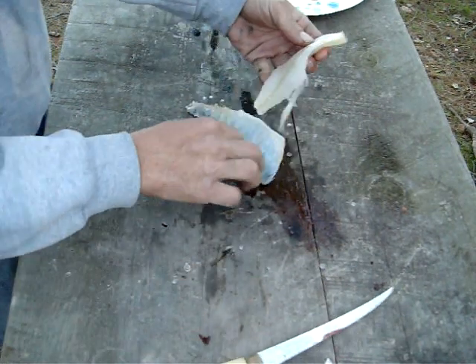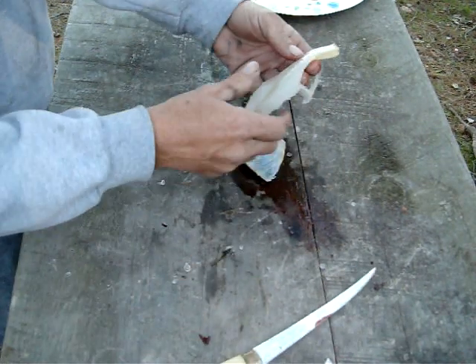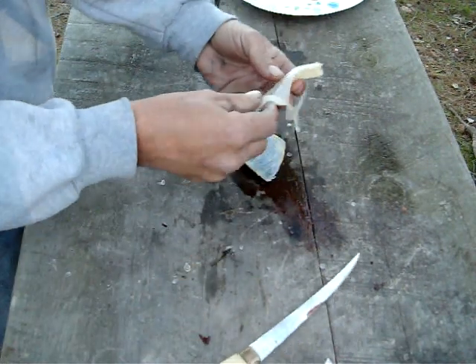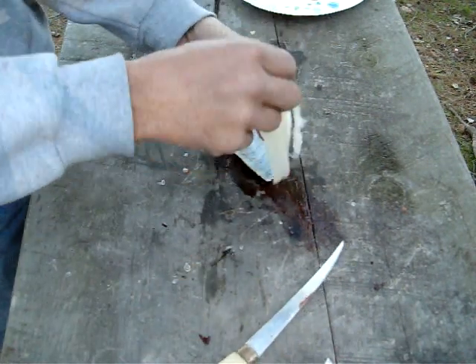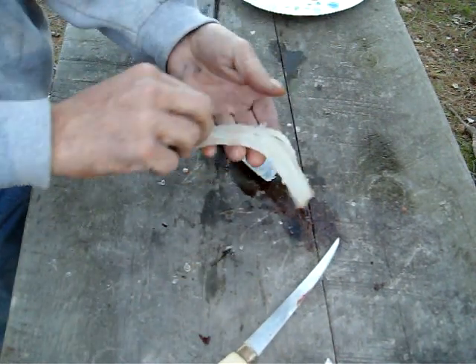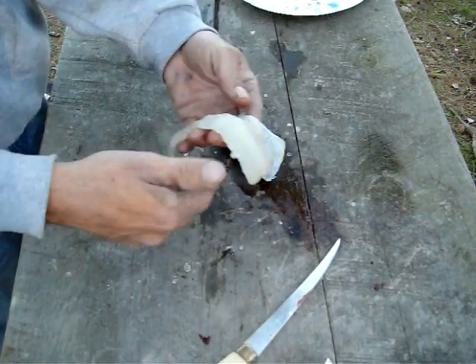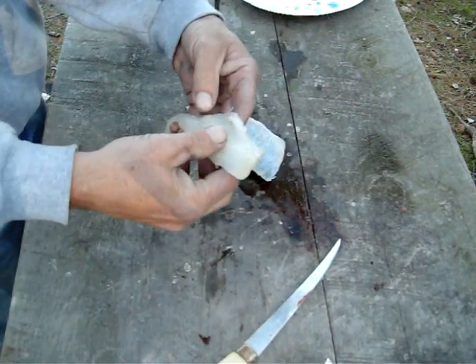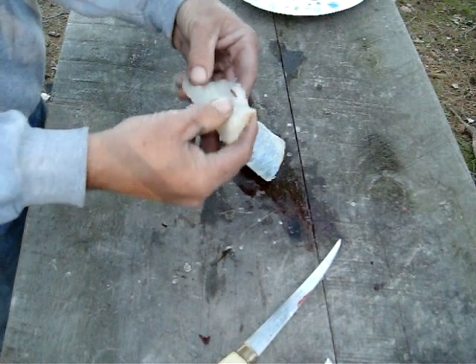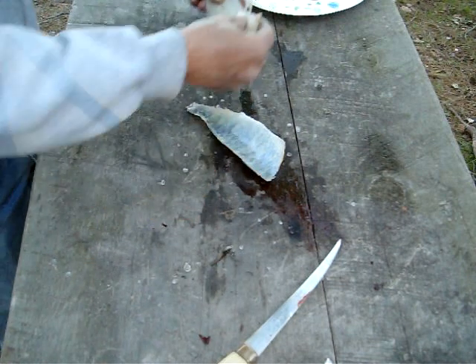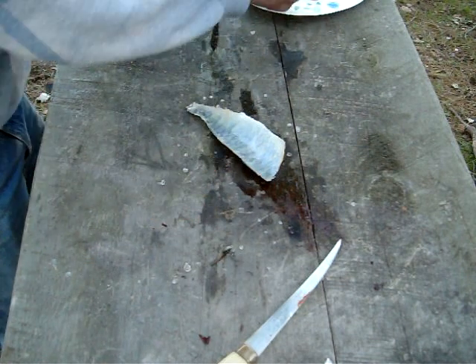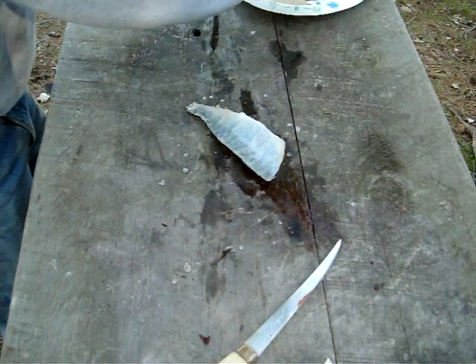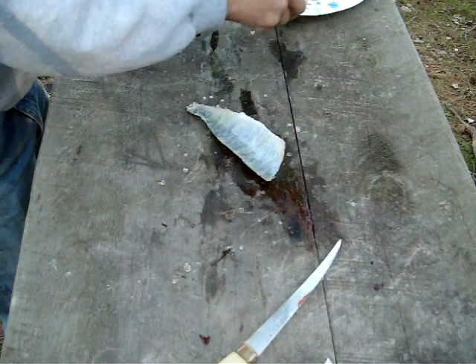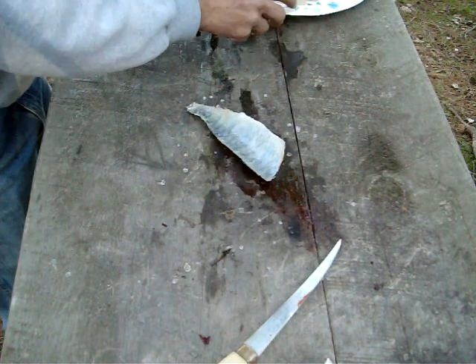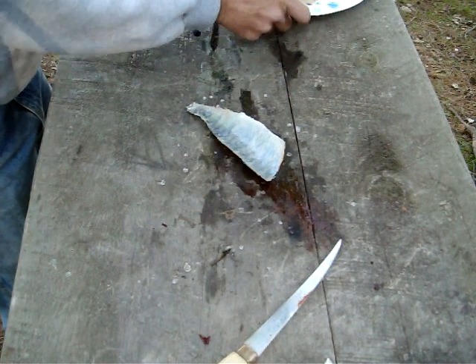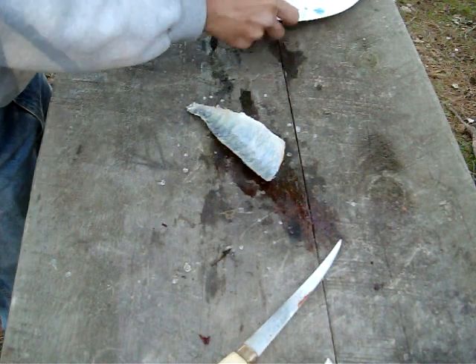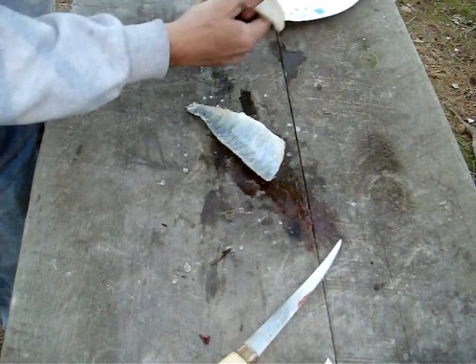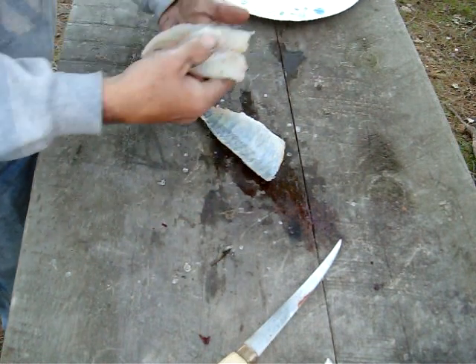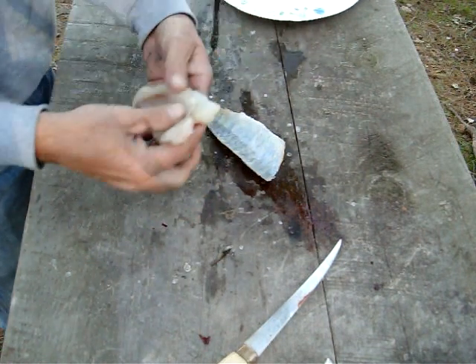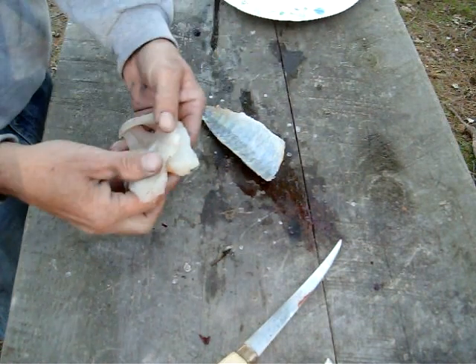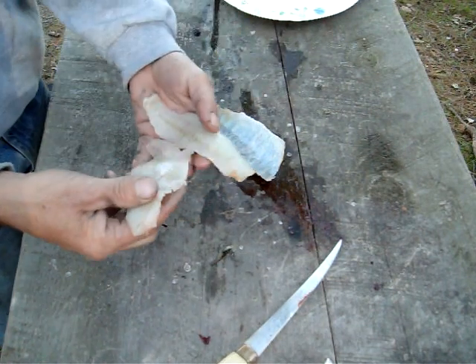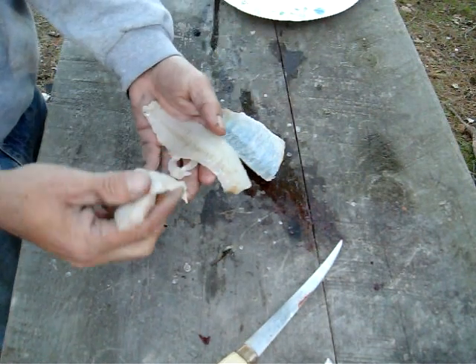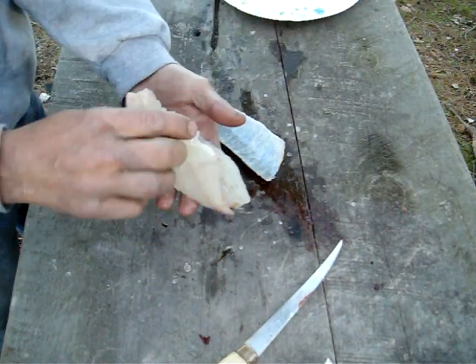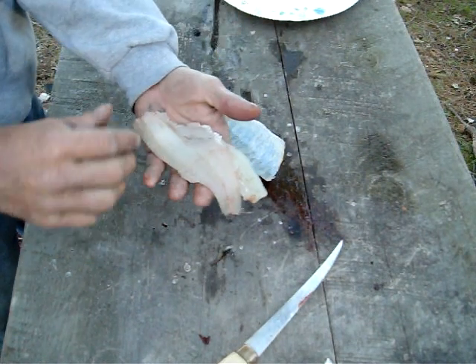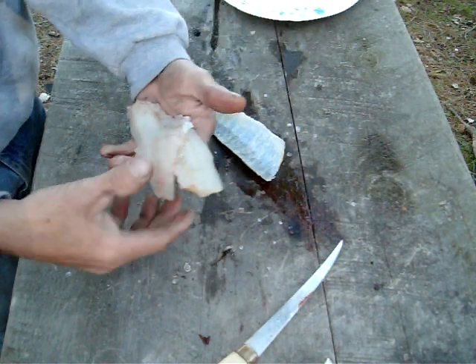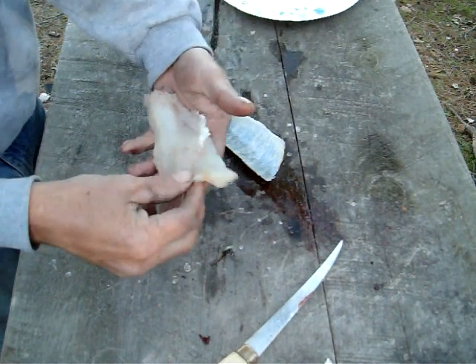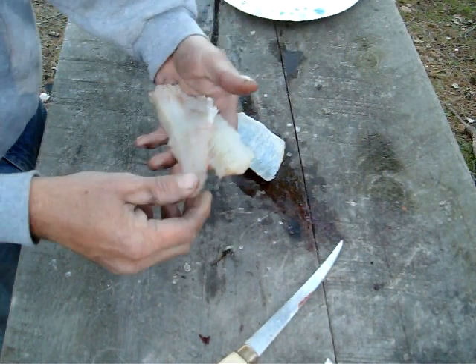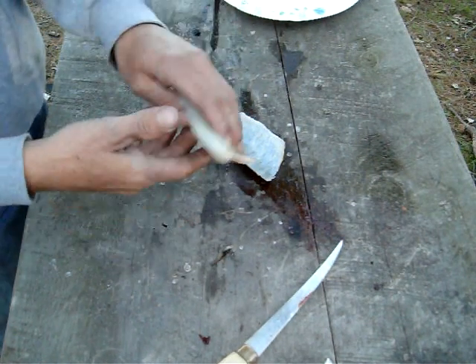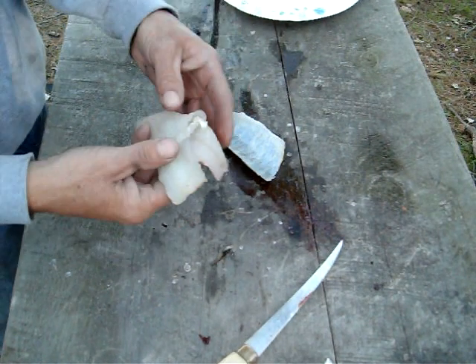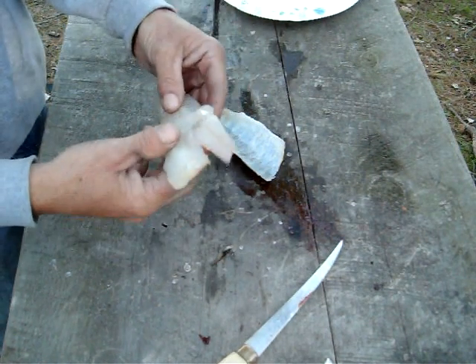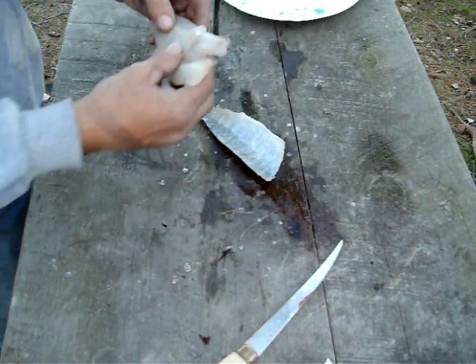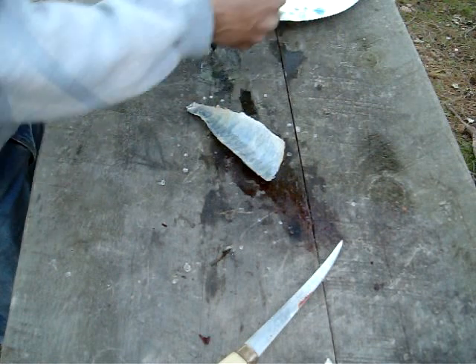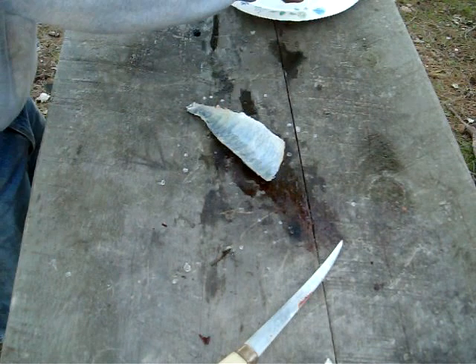There we go — second one. Wash them up in a little water, throw them in a ziplock and freeze them, or throw them in the fry pan. Tonight these are going in the fry pan.